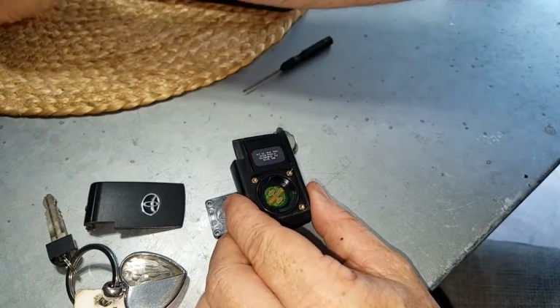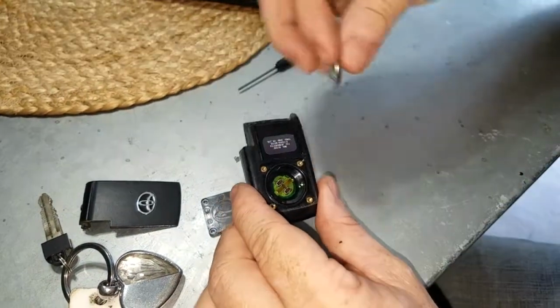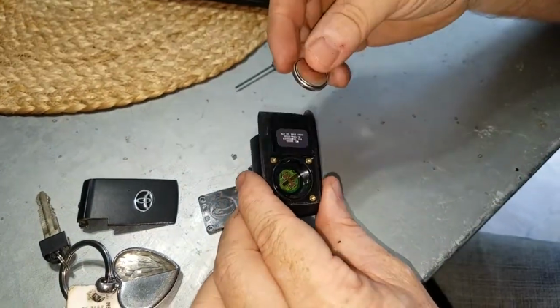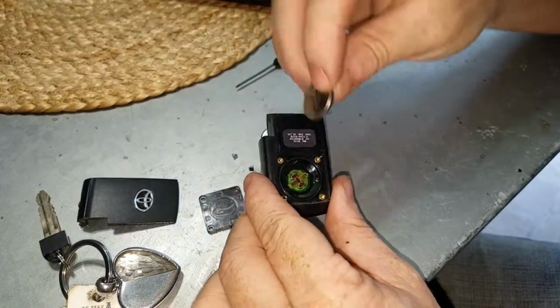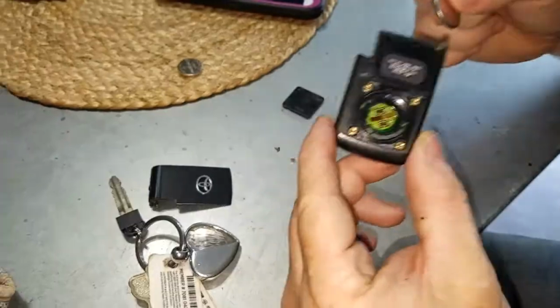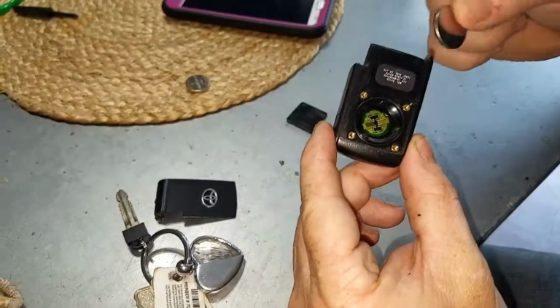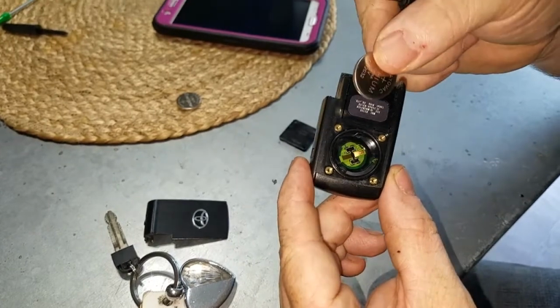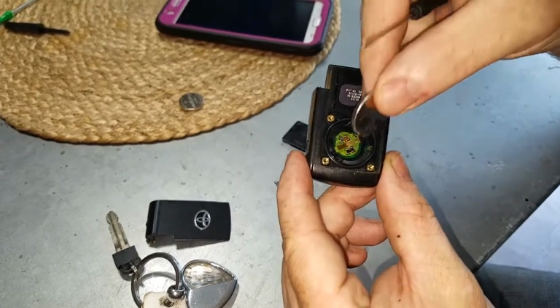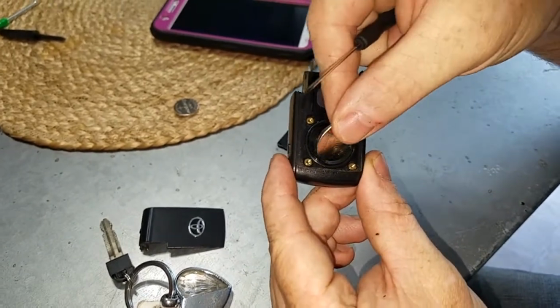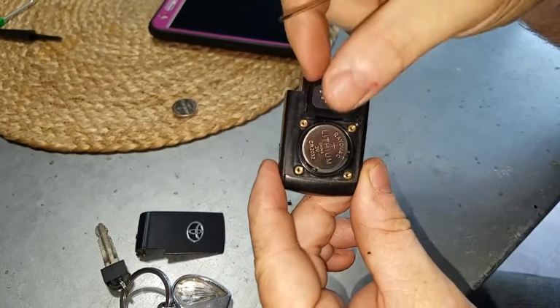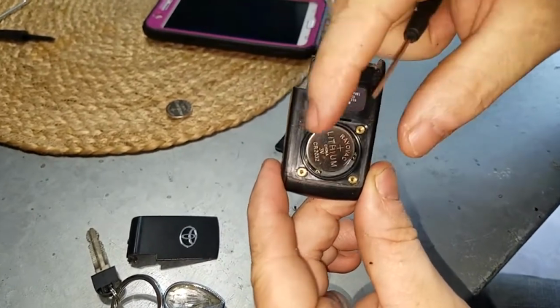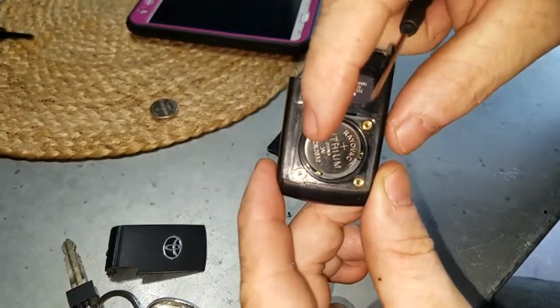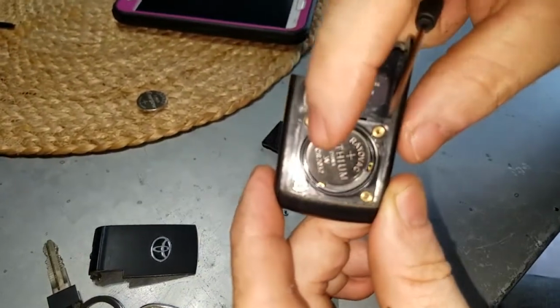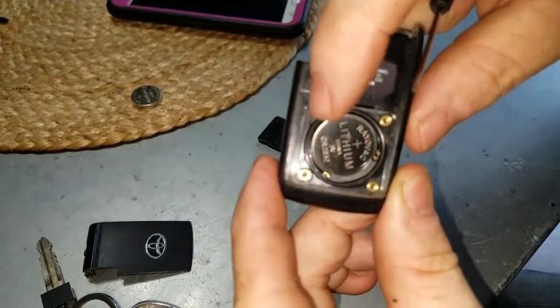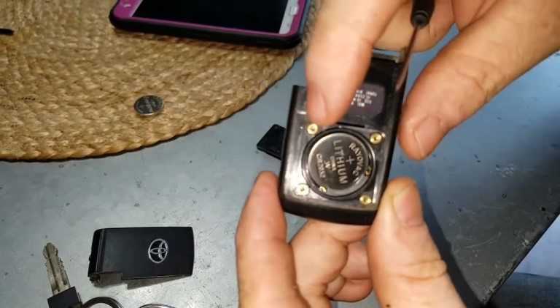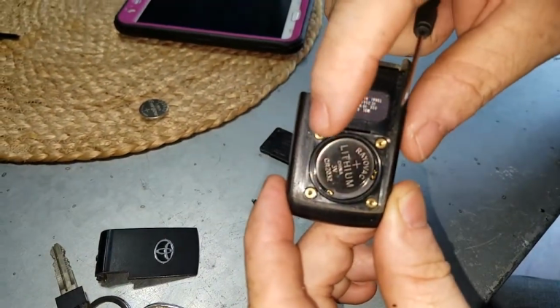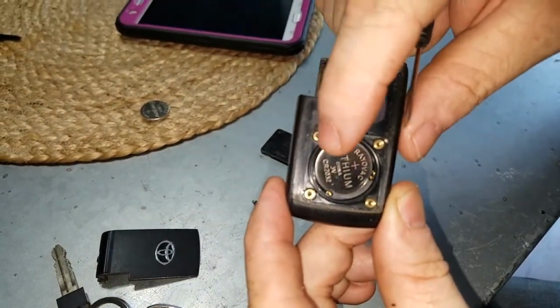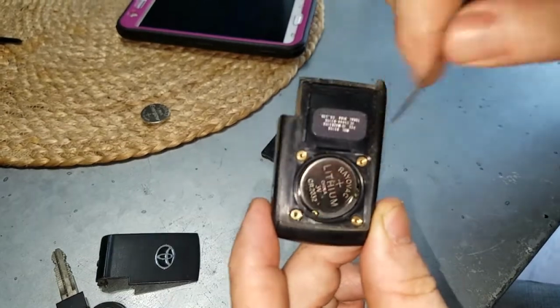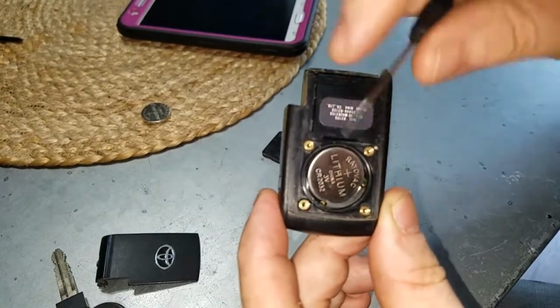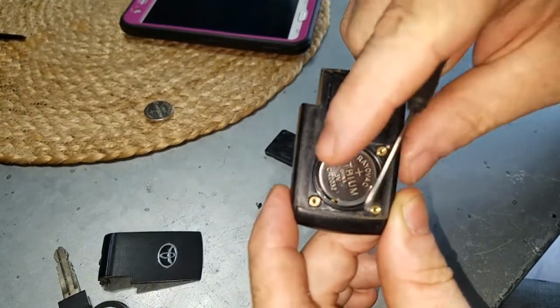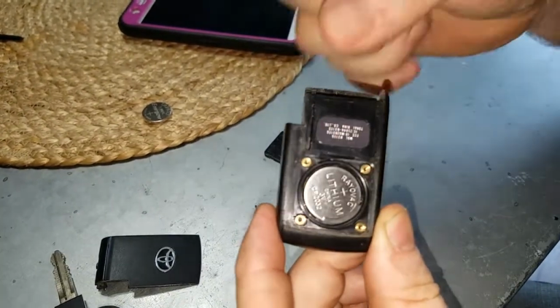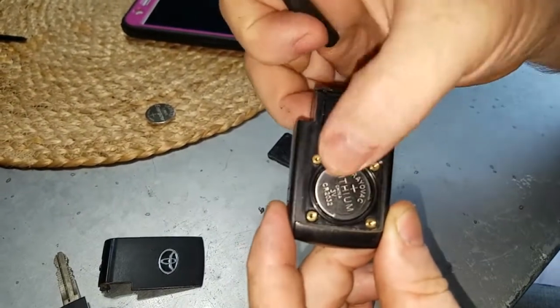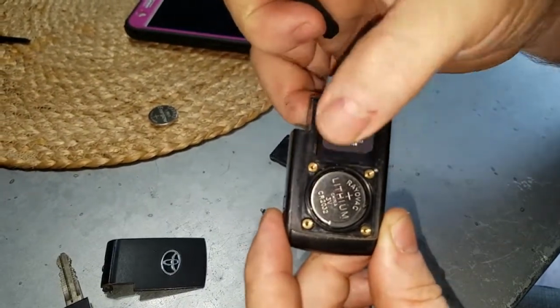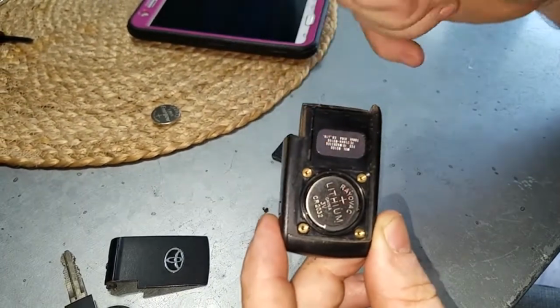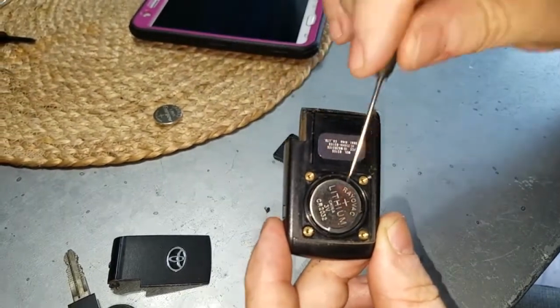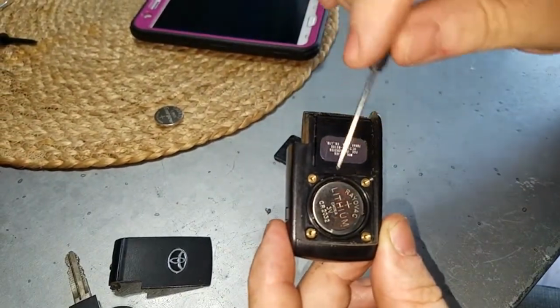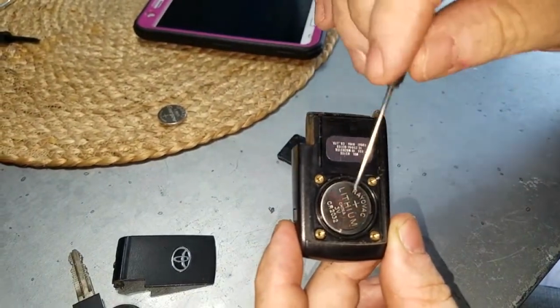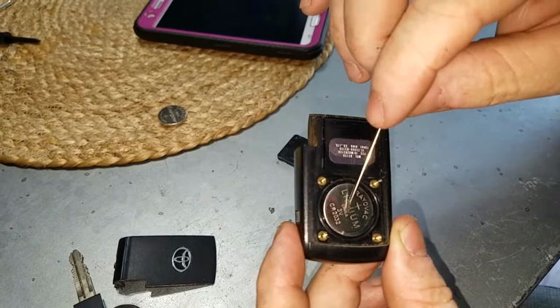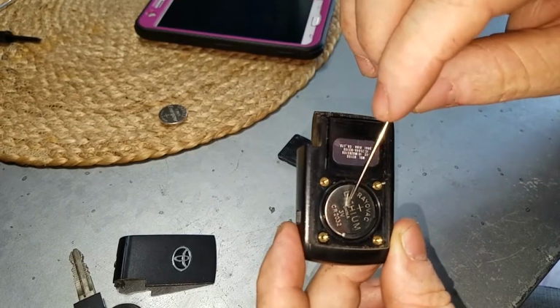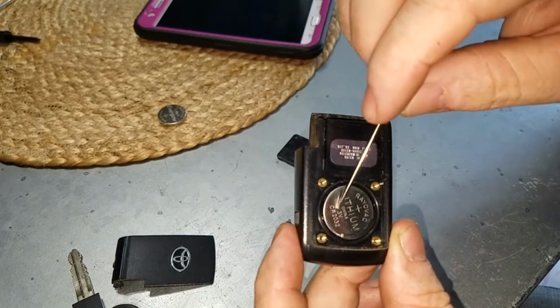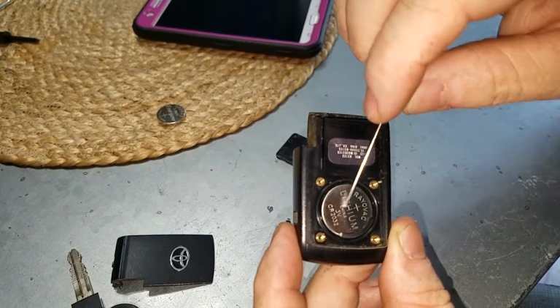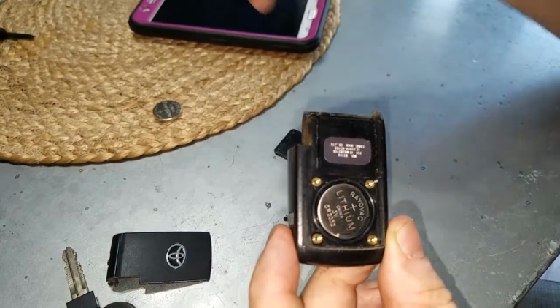Put in your new replacement — slide this in under the tab with the positive side facing up. There's that little tab, then push down. It's a three-volt CR2032 battery.